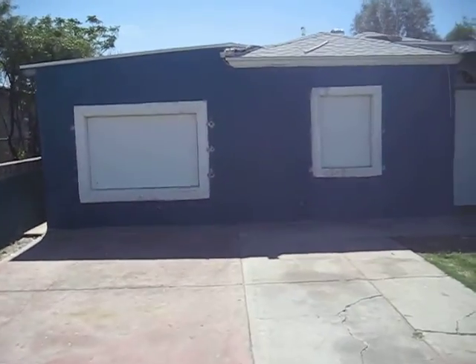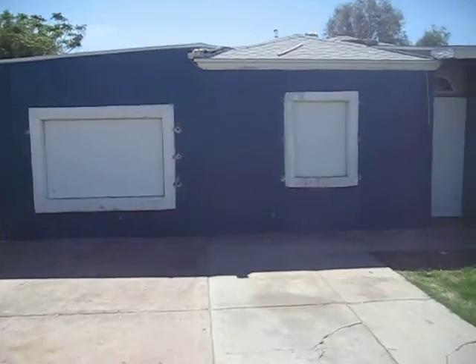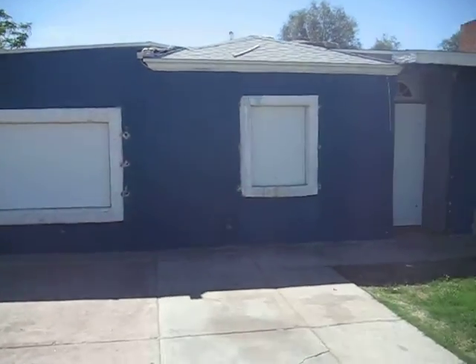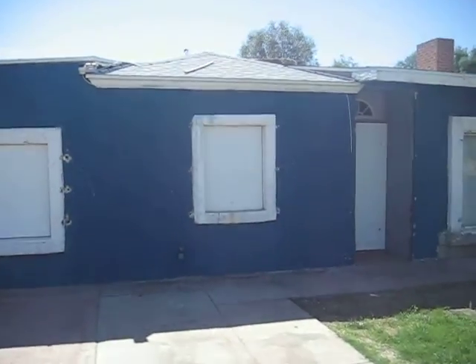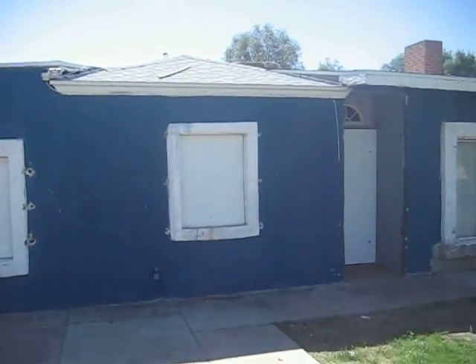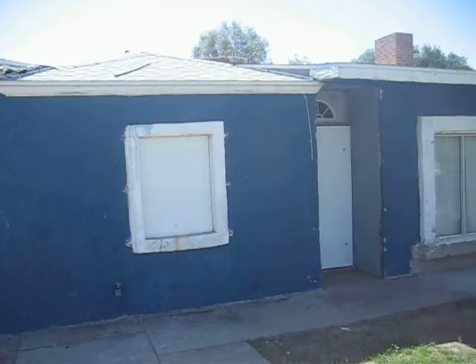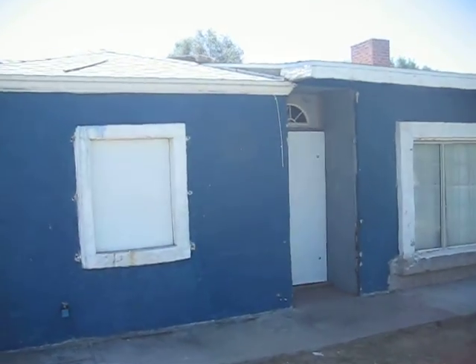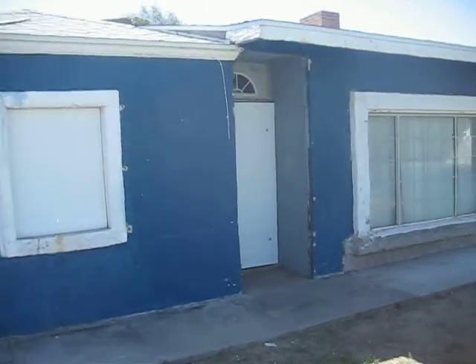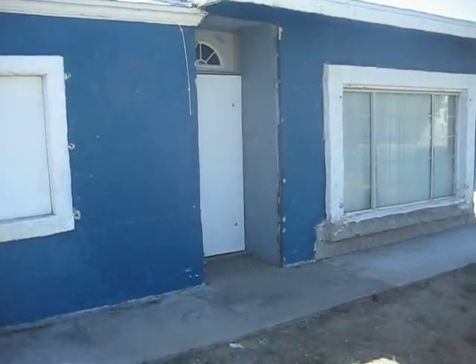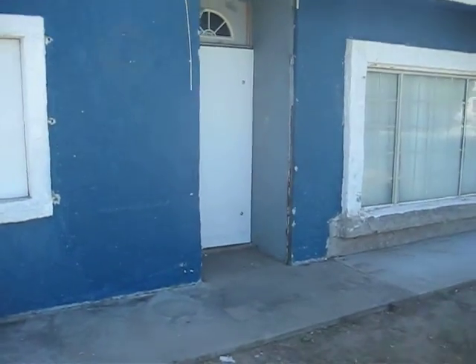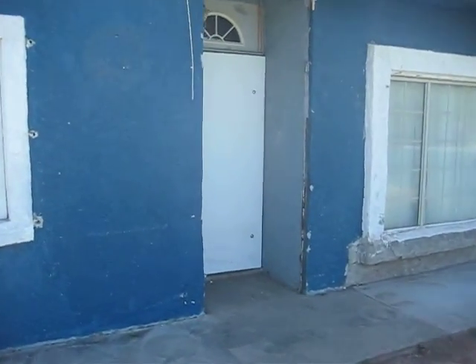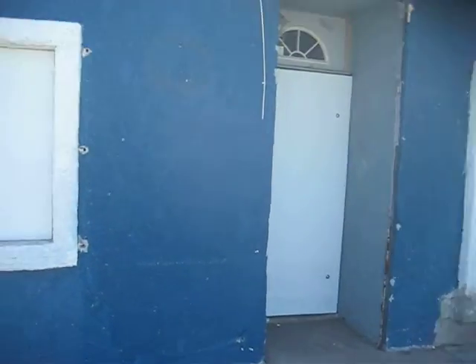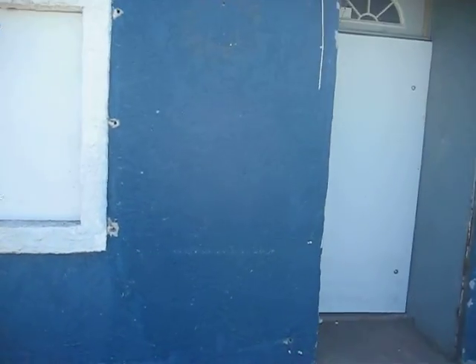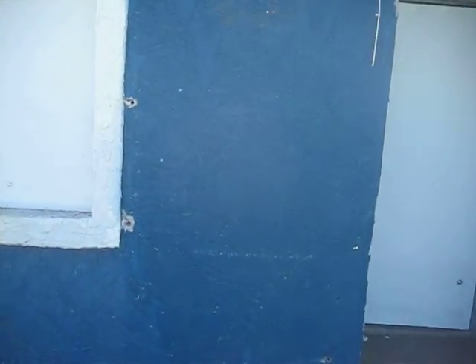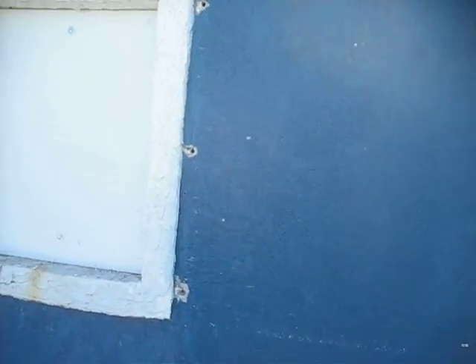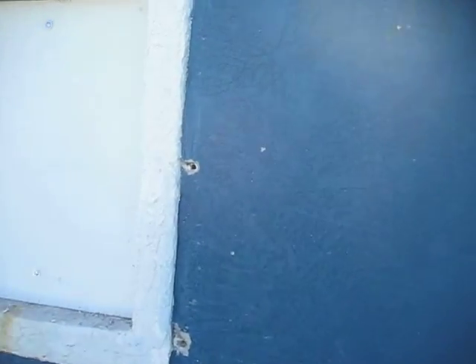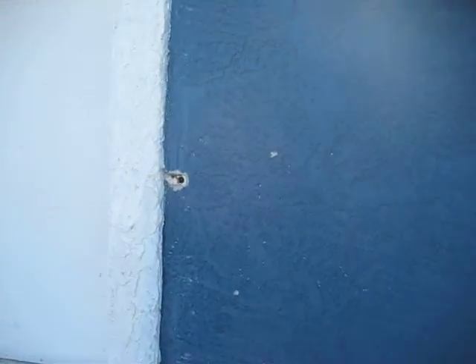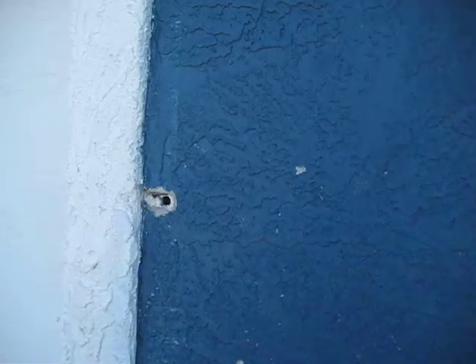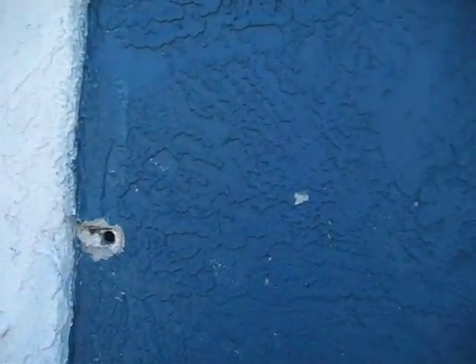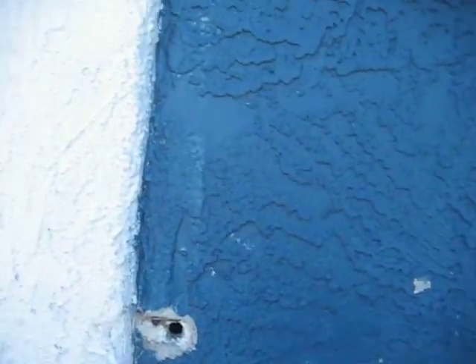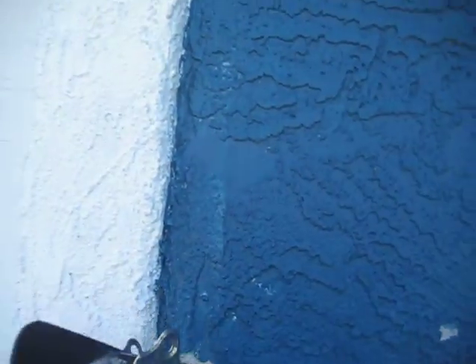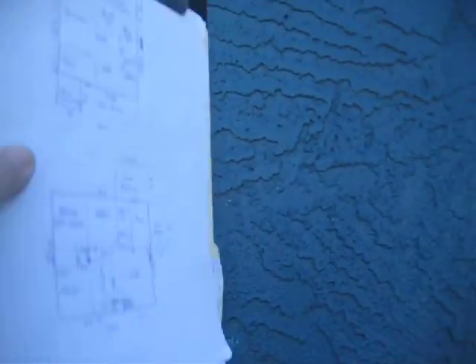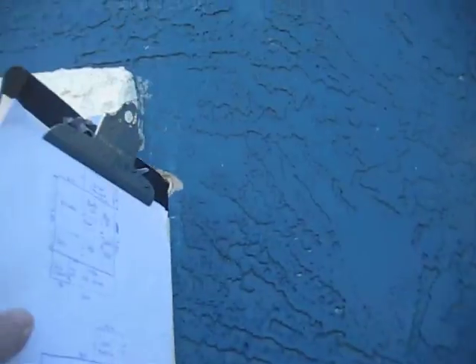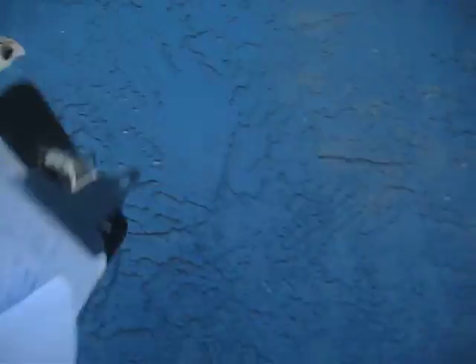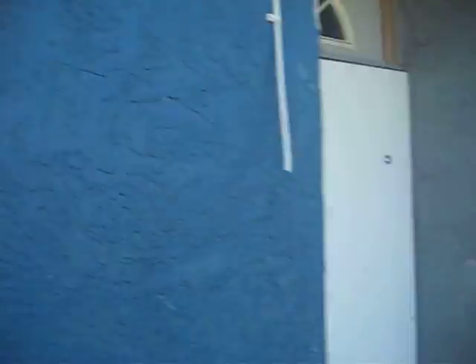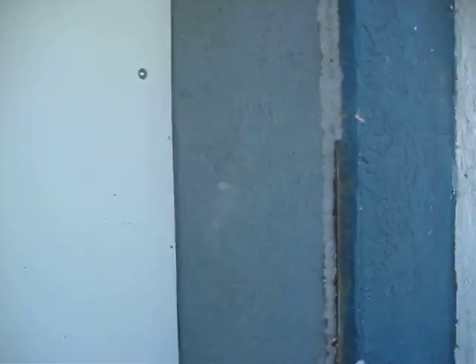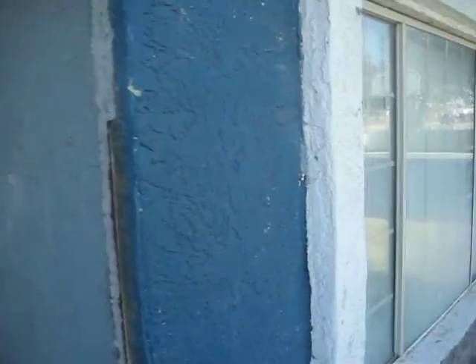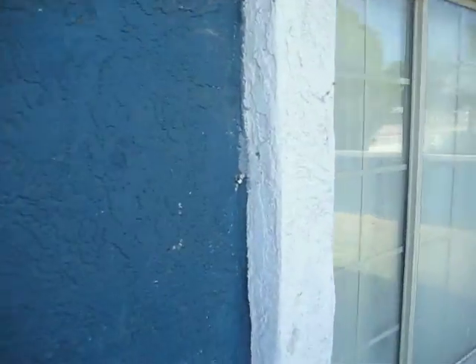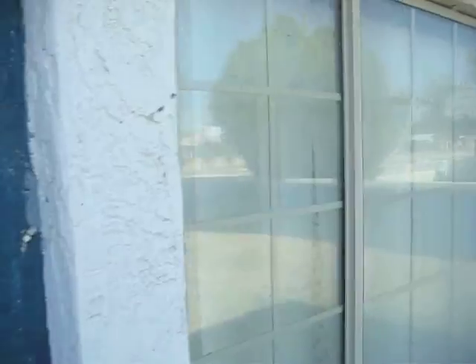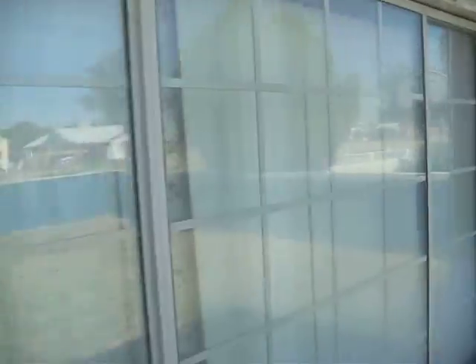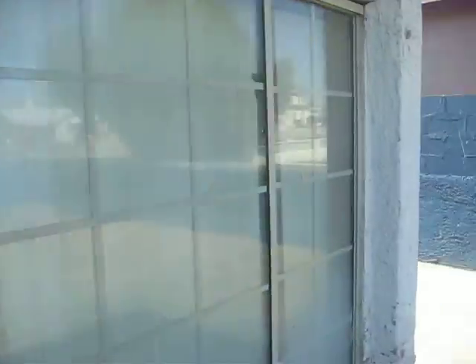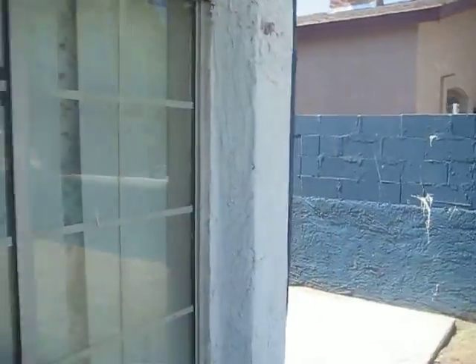You can see it's all boarded up. It looks like security bars were at one time installed and have since been removed.